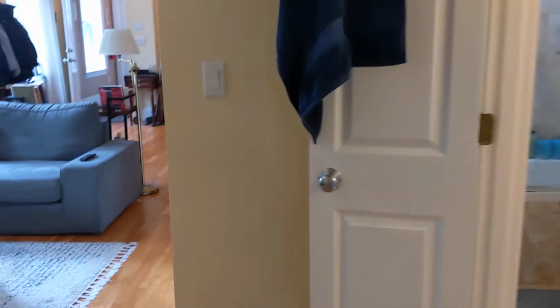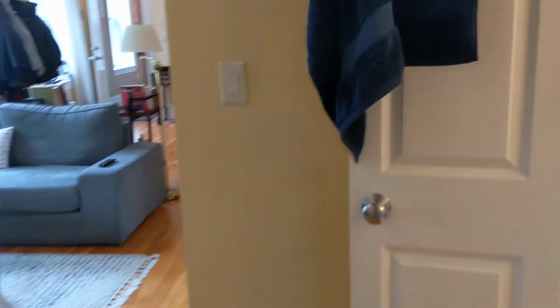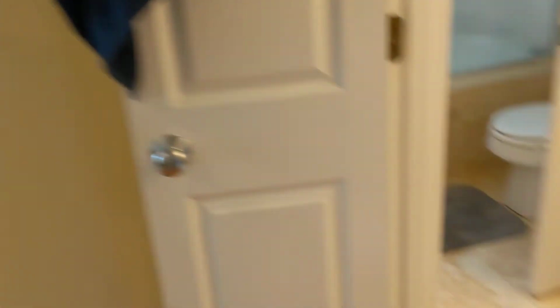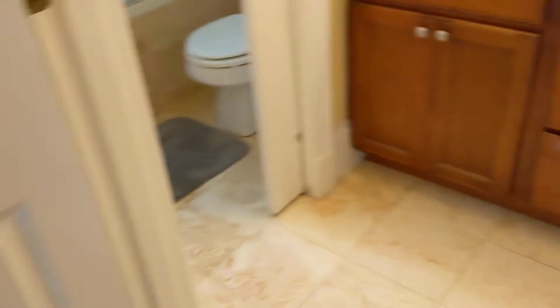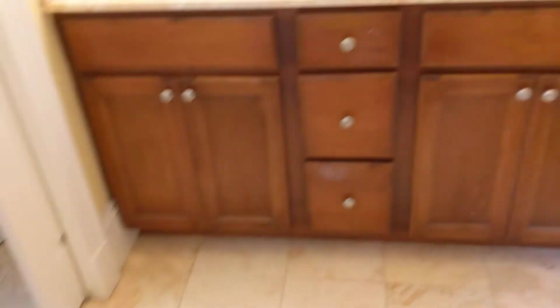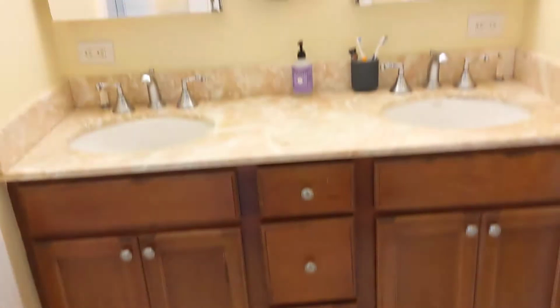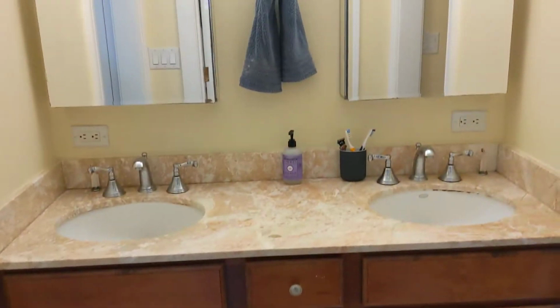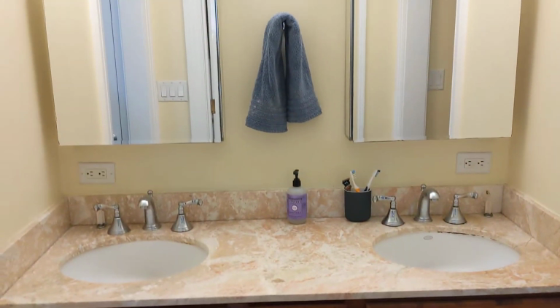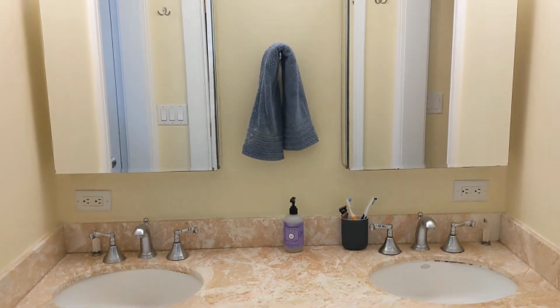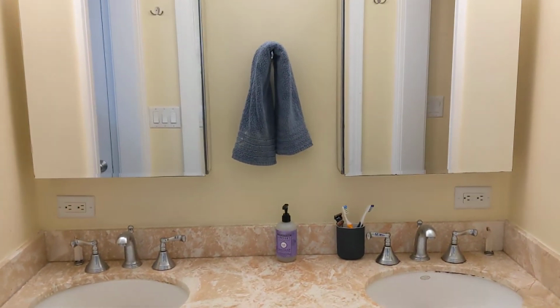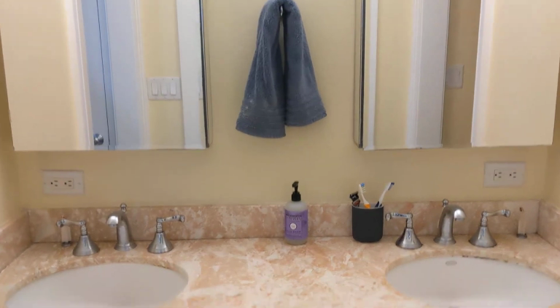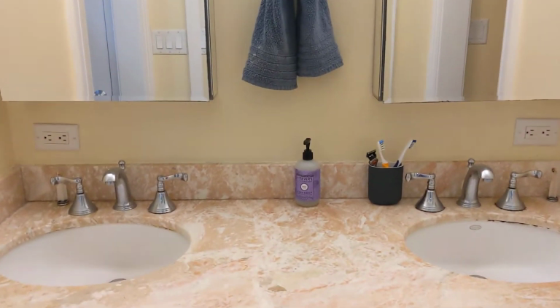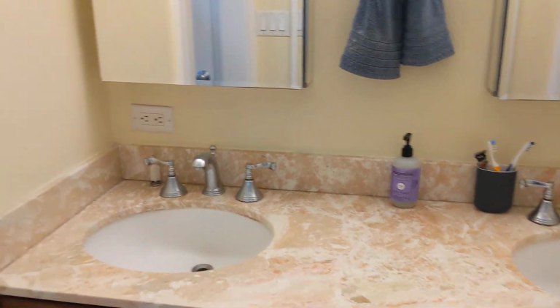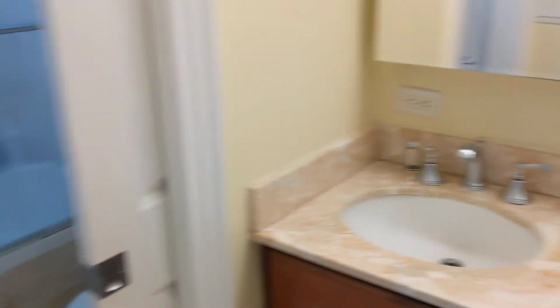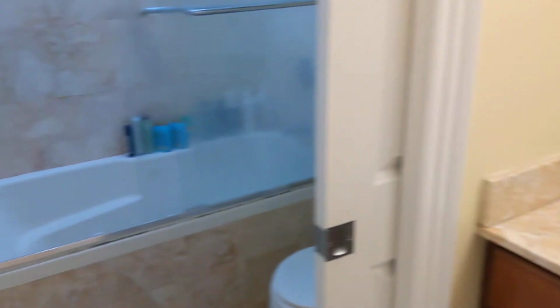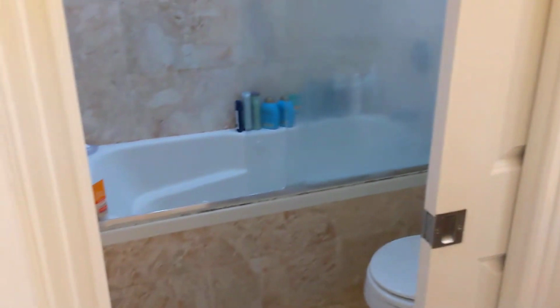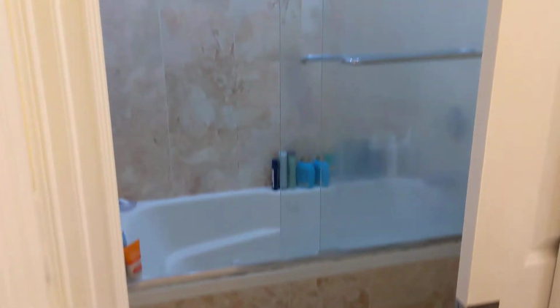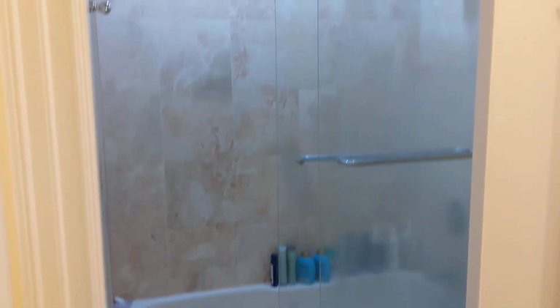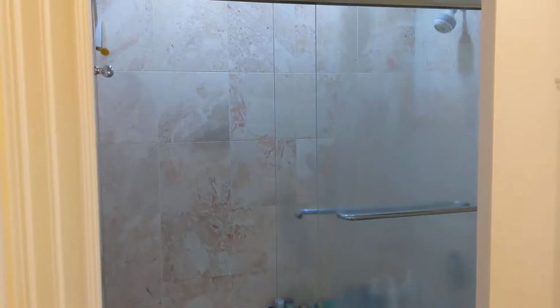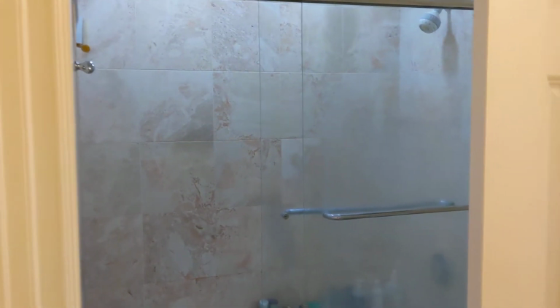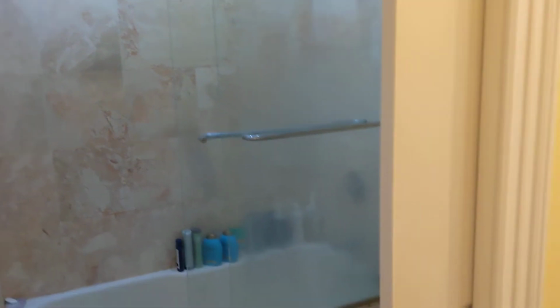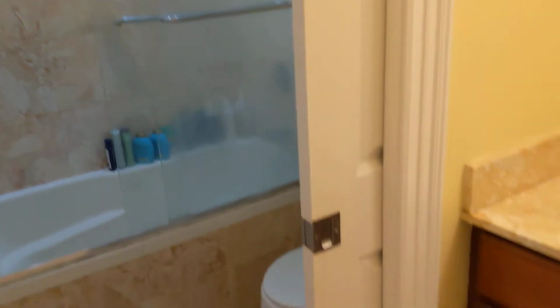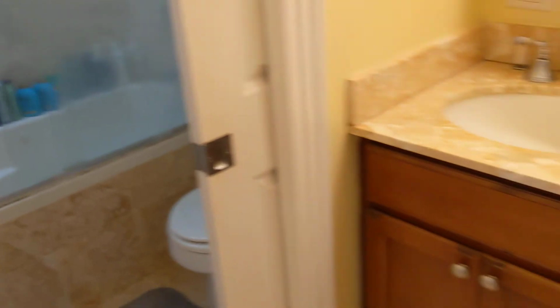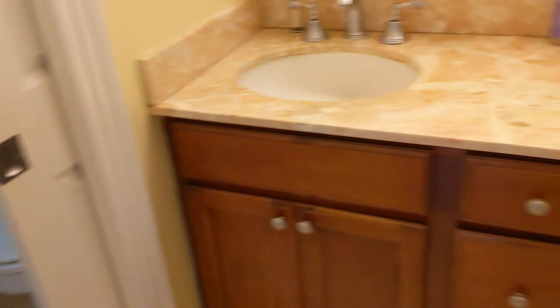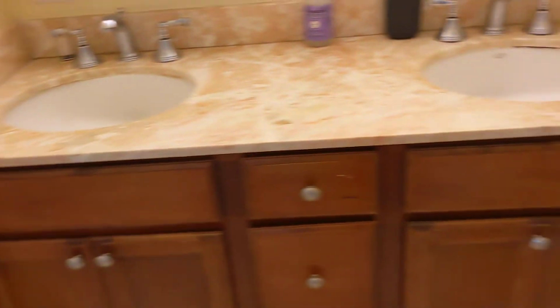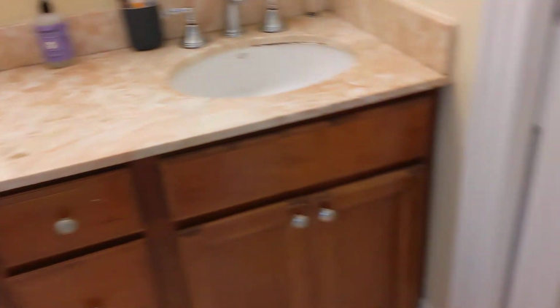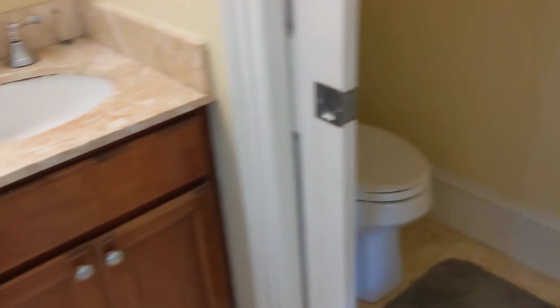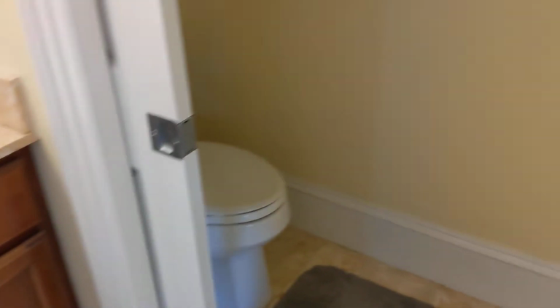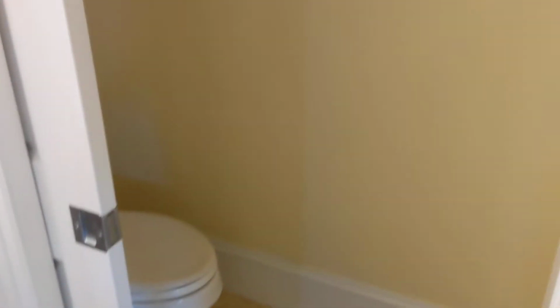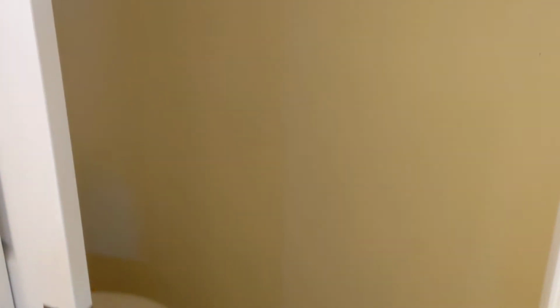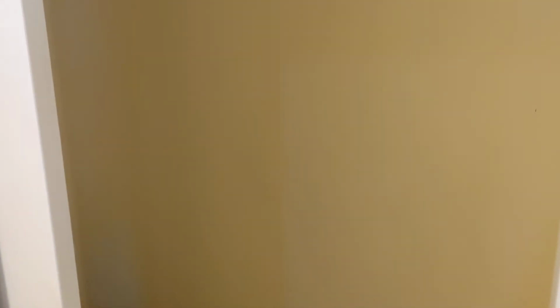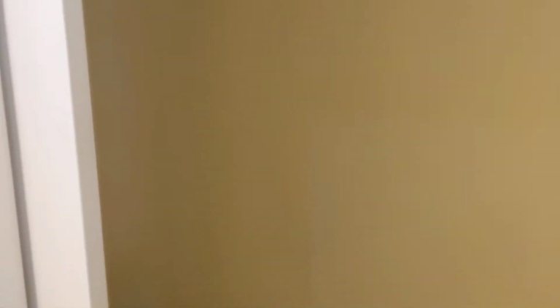It's a one-and-a-half bath — a tub and shower on one side, and a second toilet on the other side.